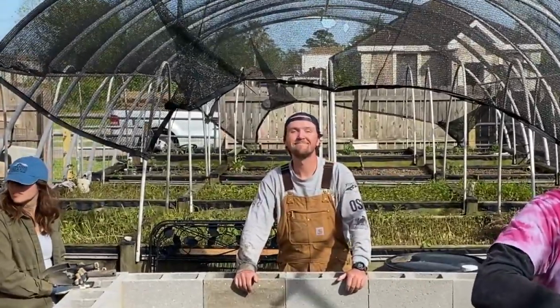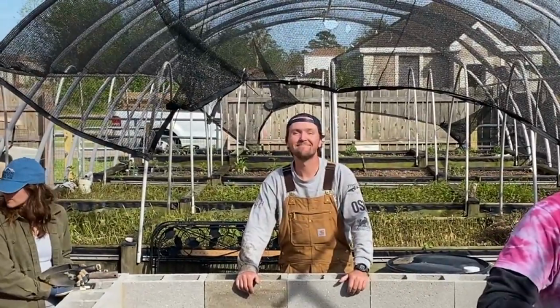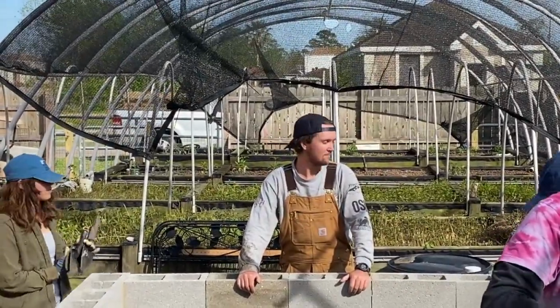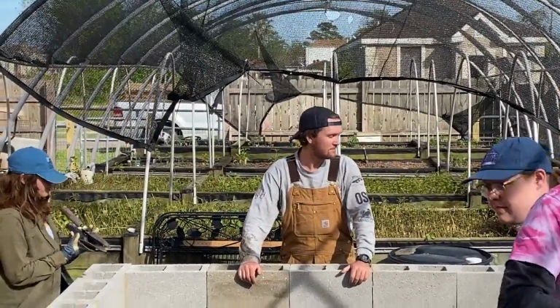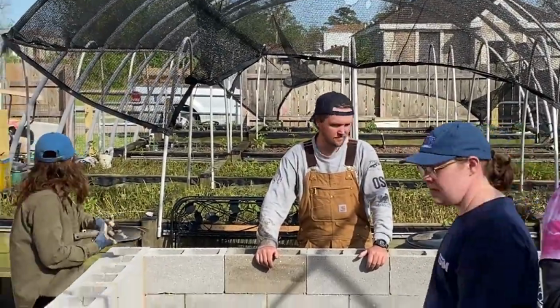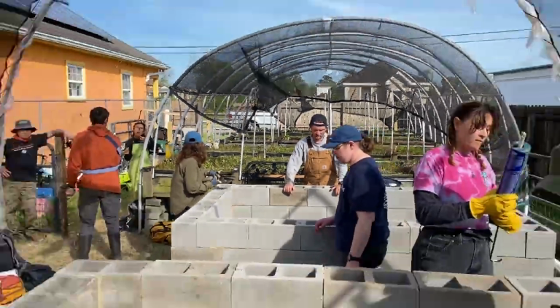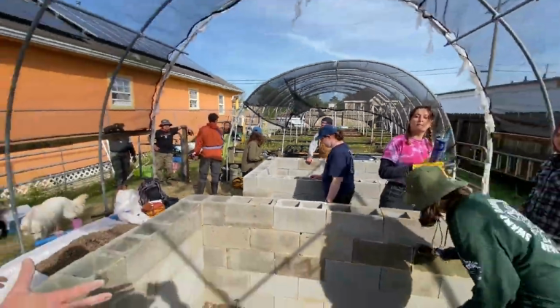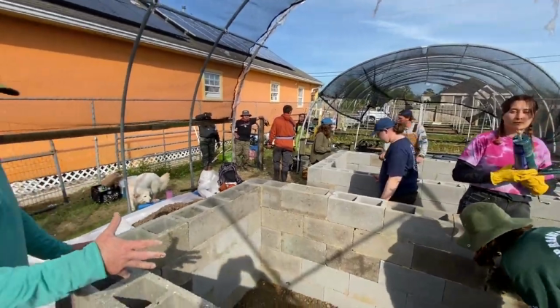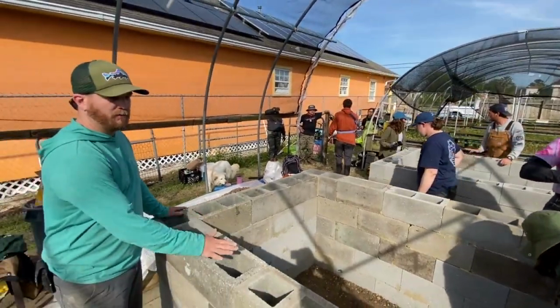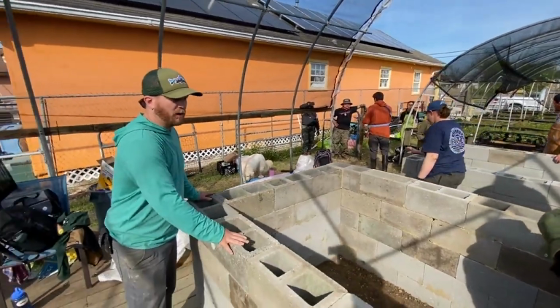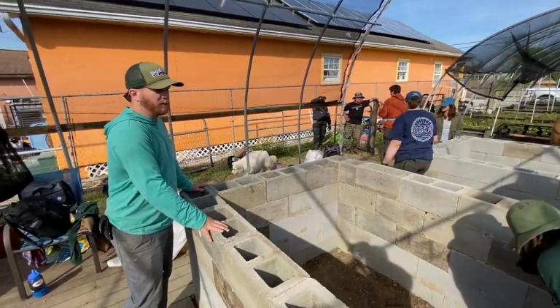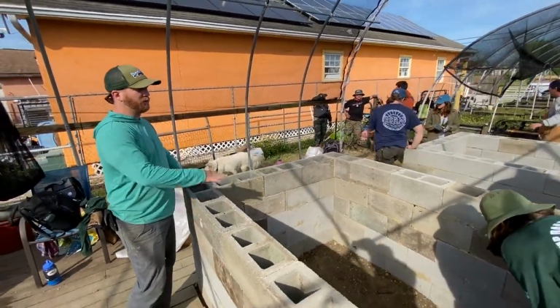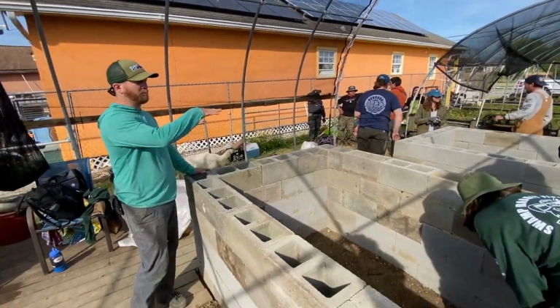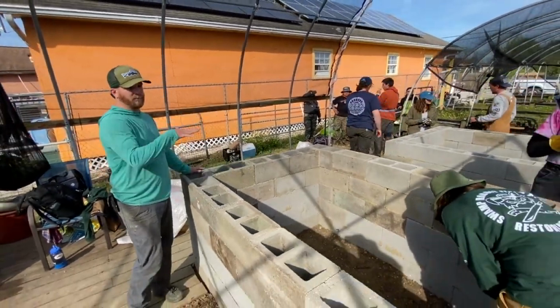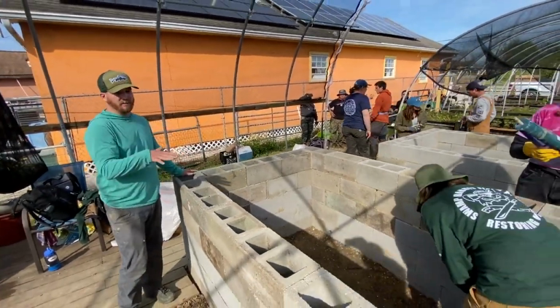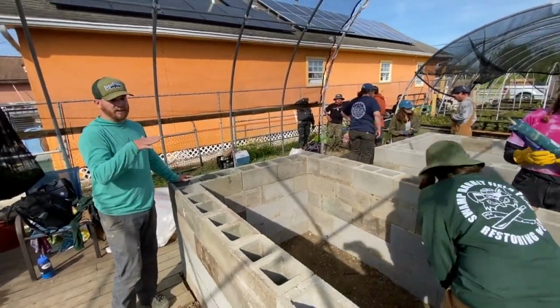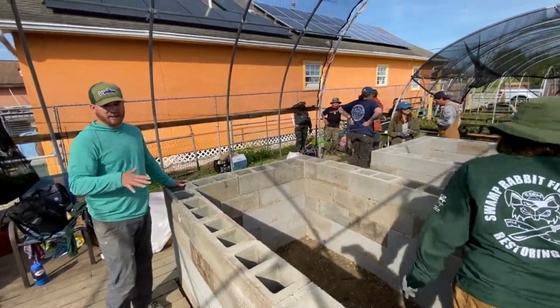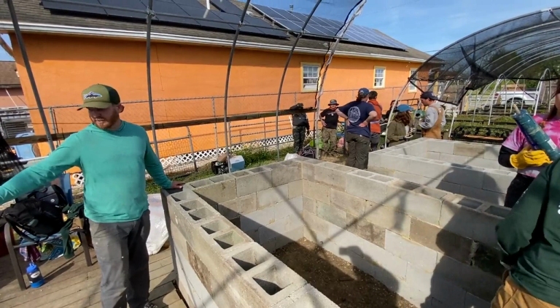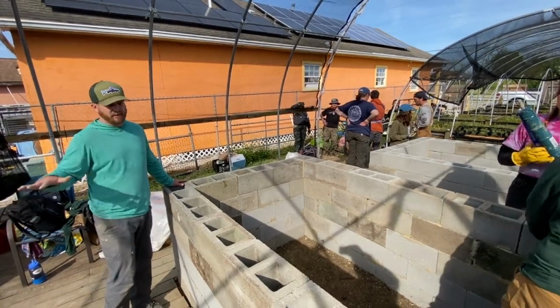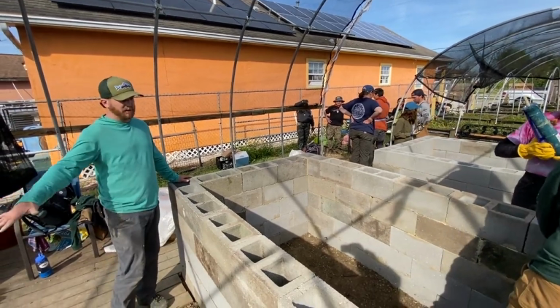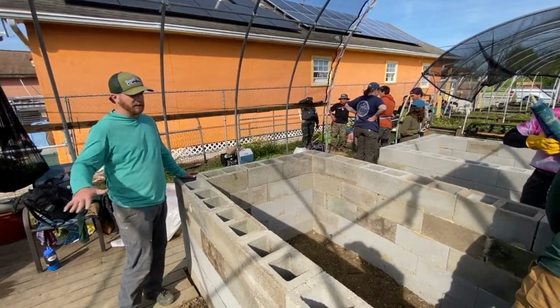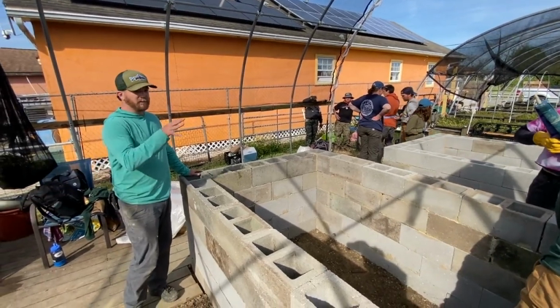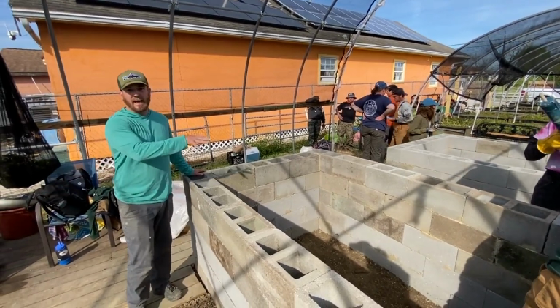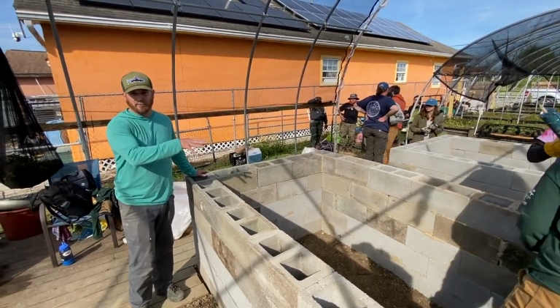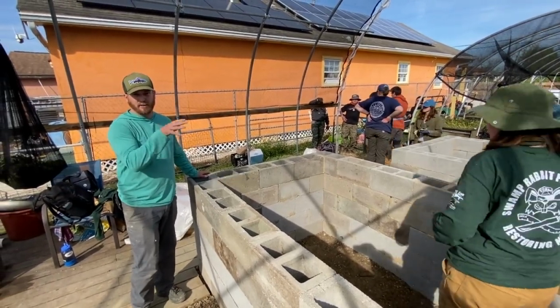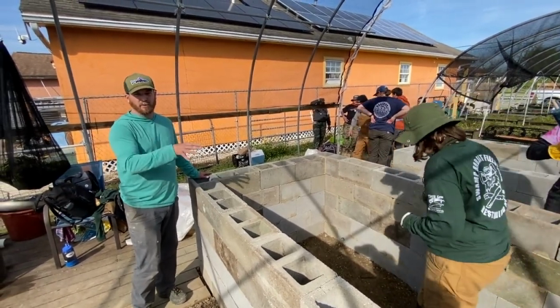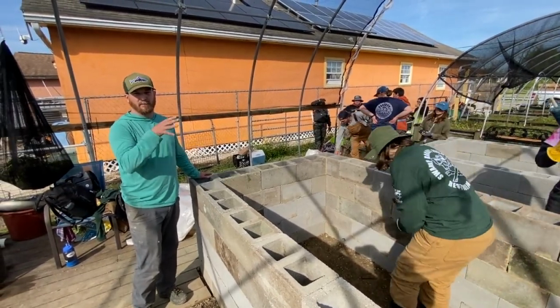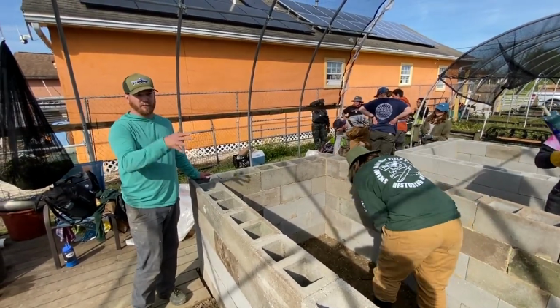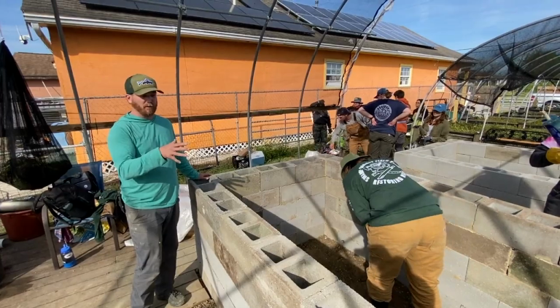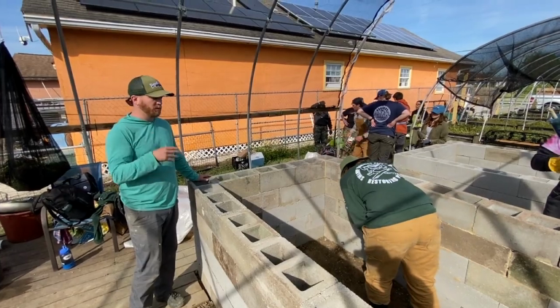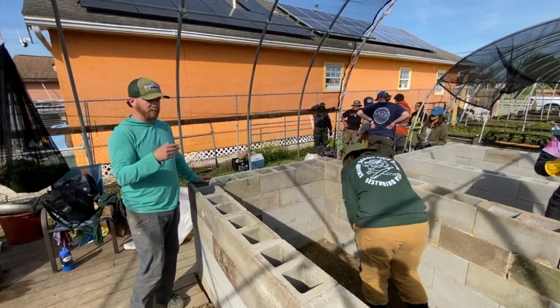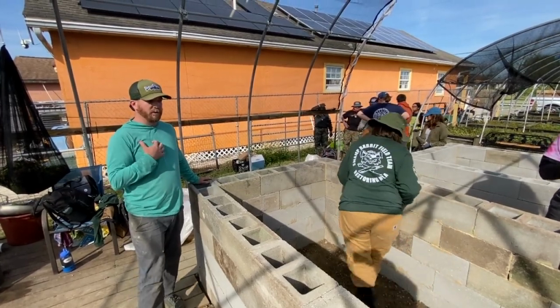Today the team is building the infrastructure for two above-ground system tanks similar to these. This is where the catfish will be going — he's going to be culturing catfish for protein.